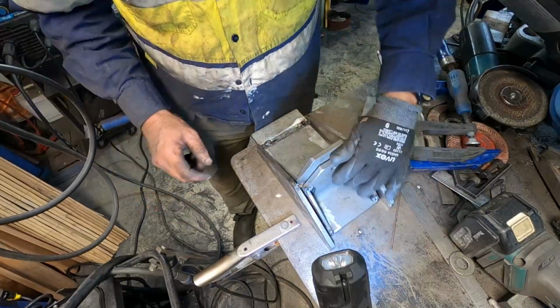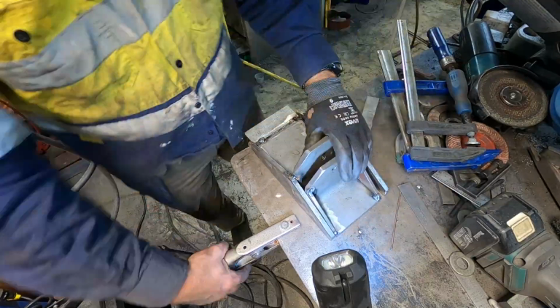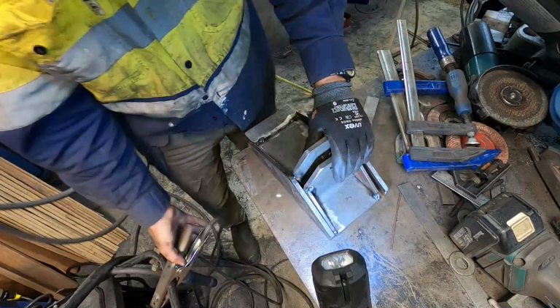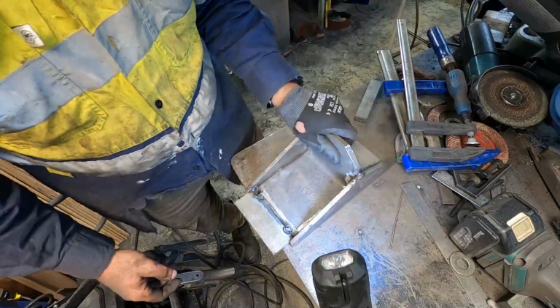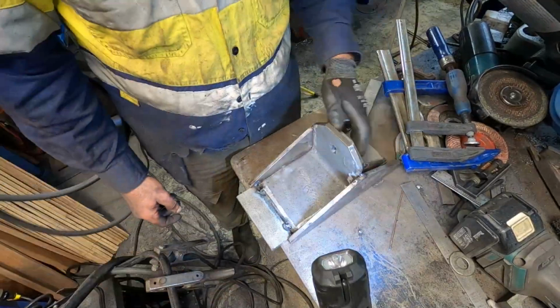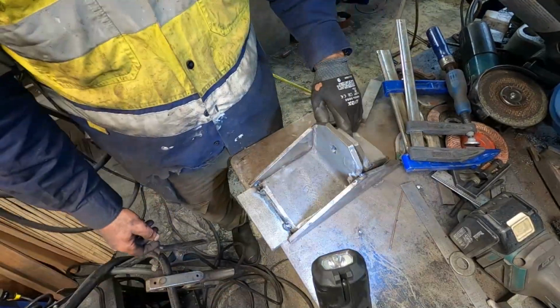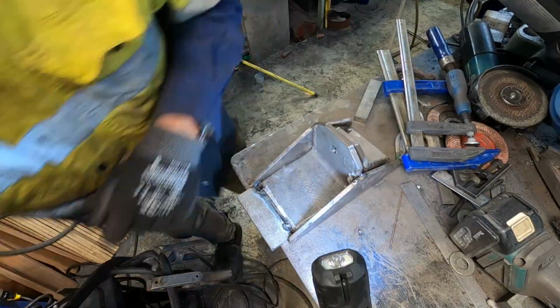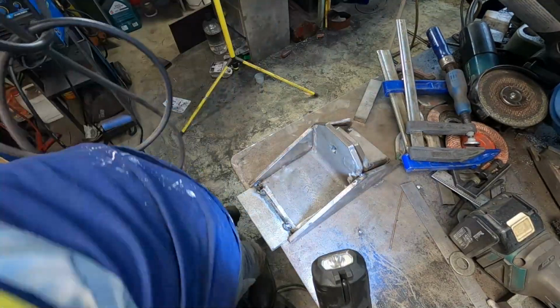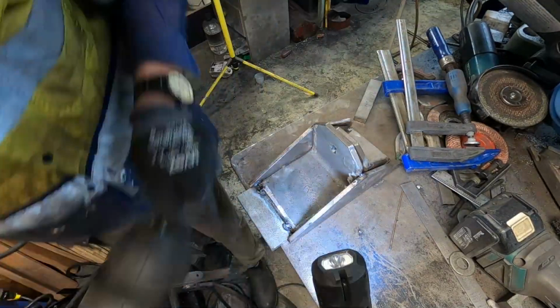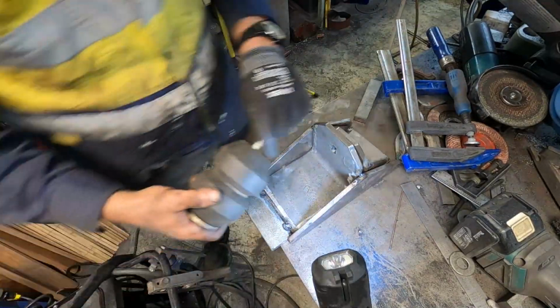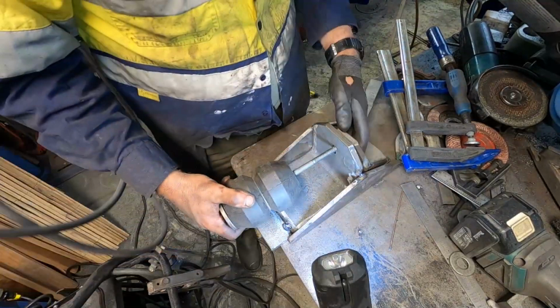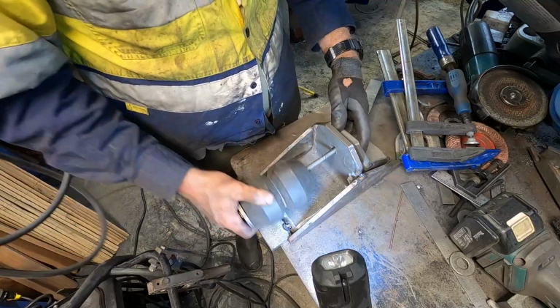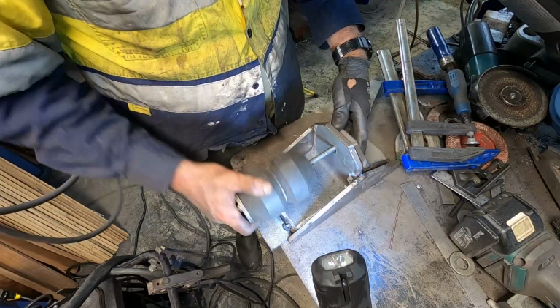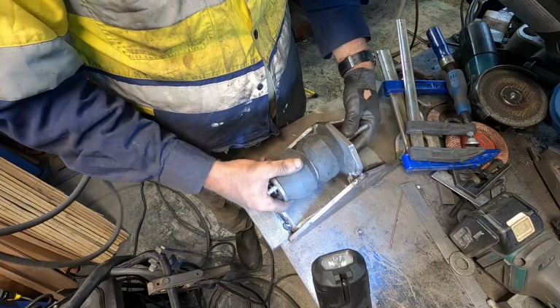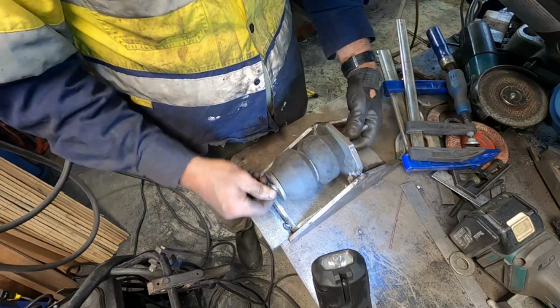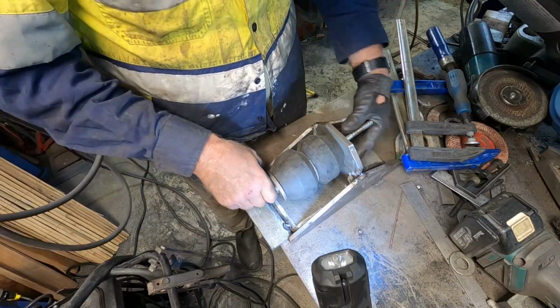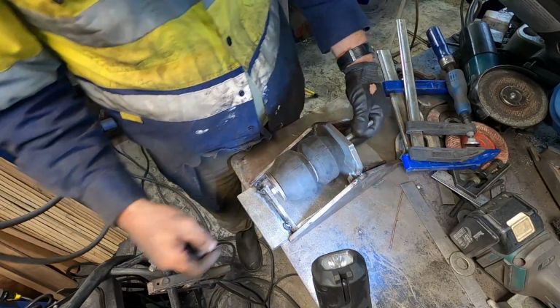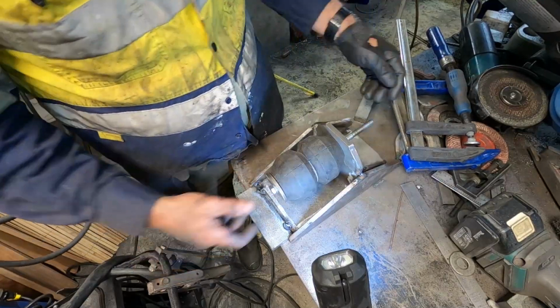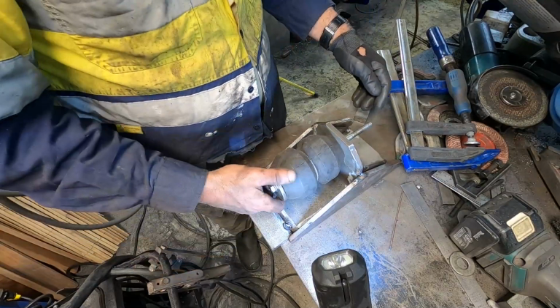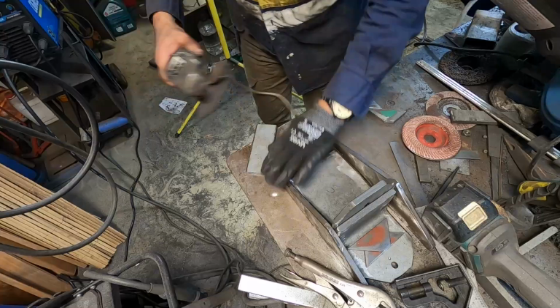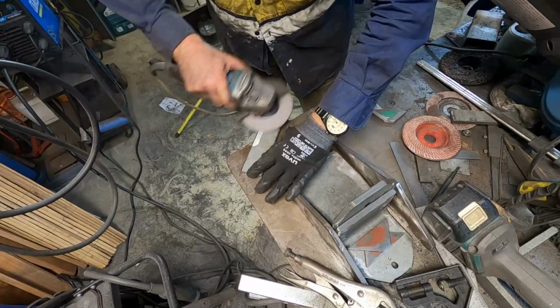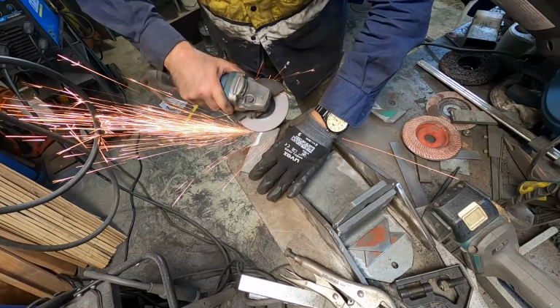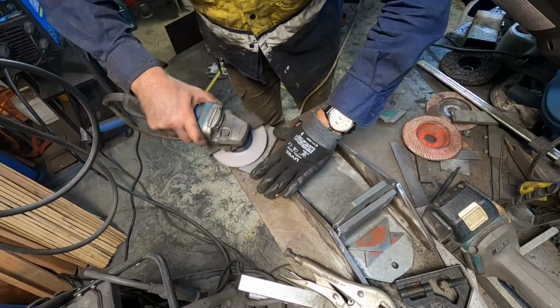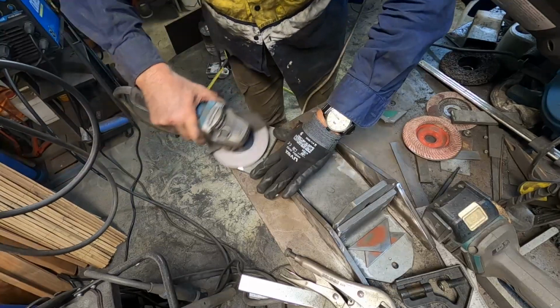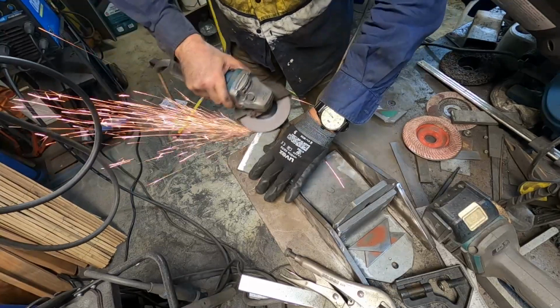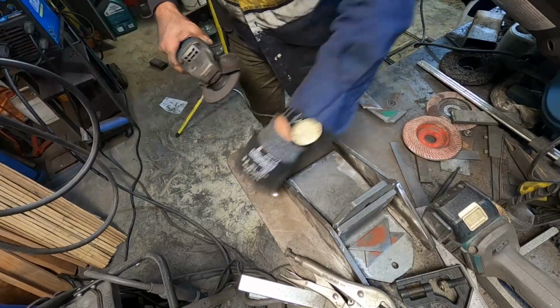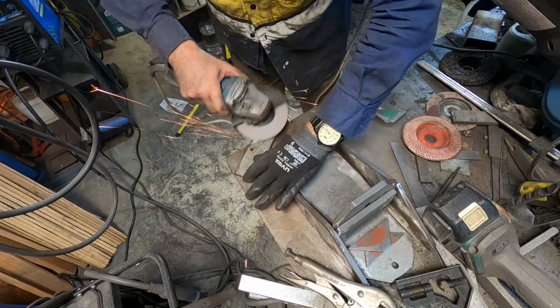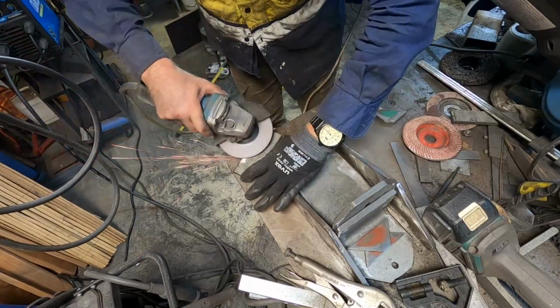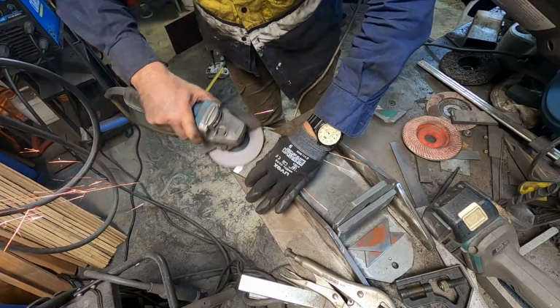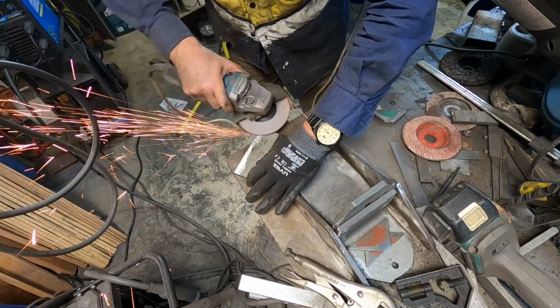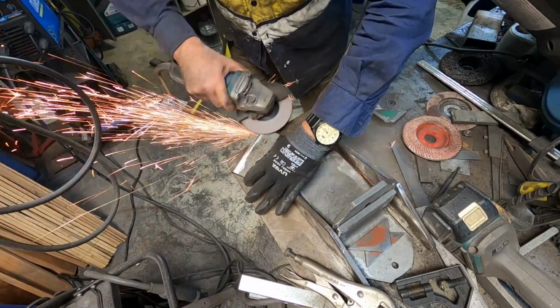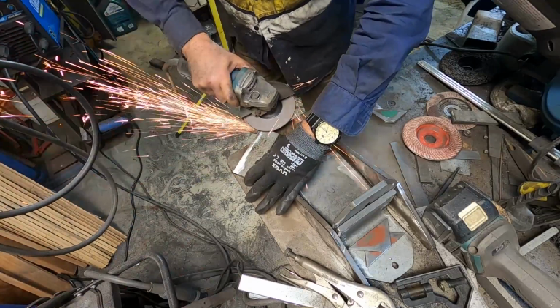I'll eventually fully weld these with the MIG welder. As anyone who's done TIG or MIG welding knows, although TIG is great, it's a lot slower for heavy-duty material like this. Here I'm putting the rubber bung and bolt in just to make sure everything lines up.